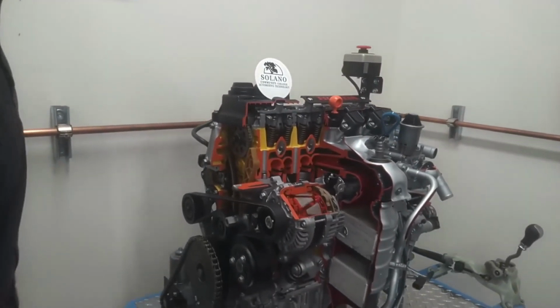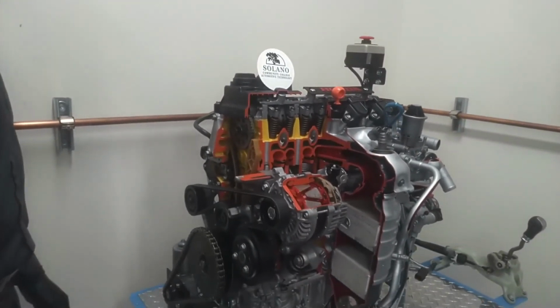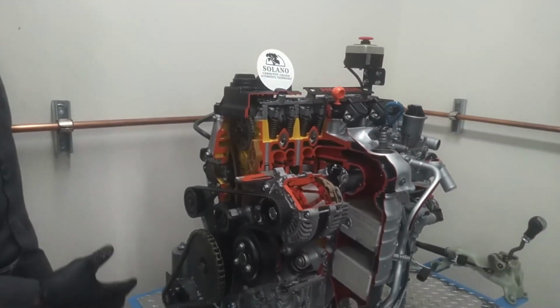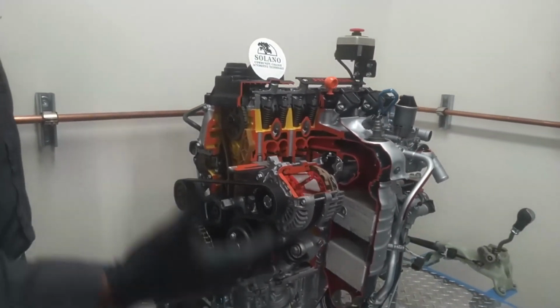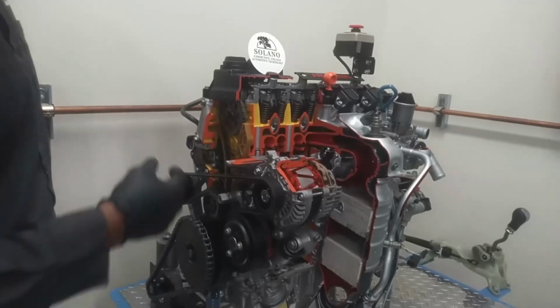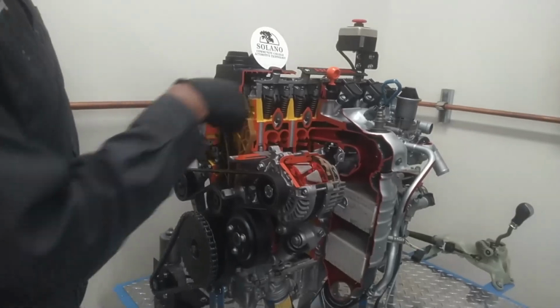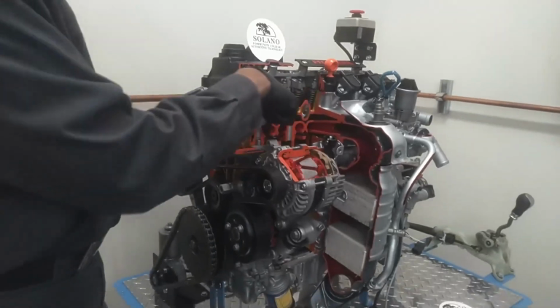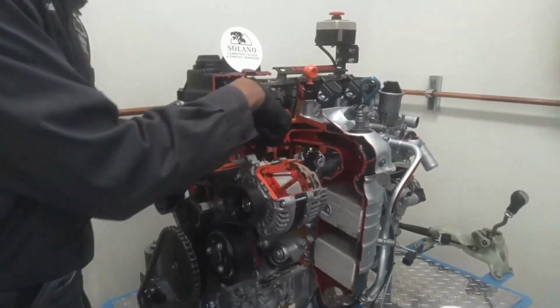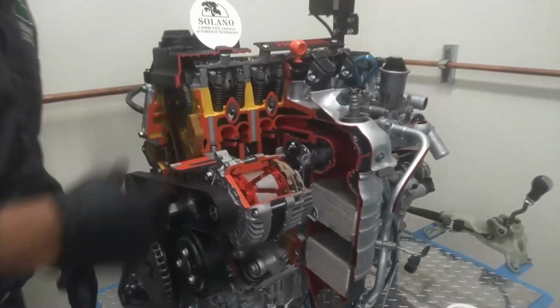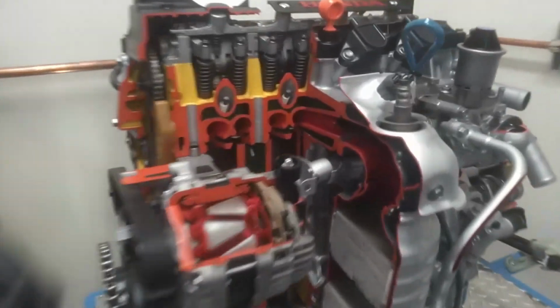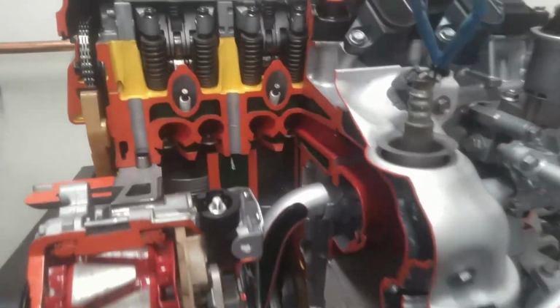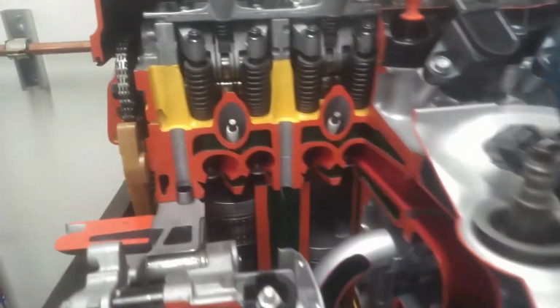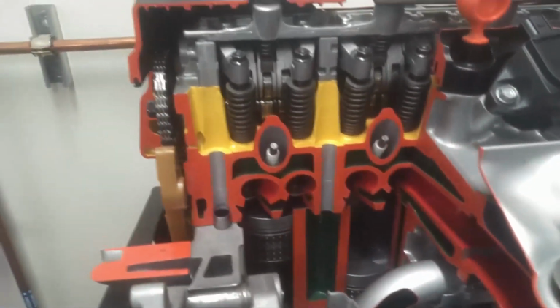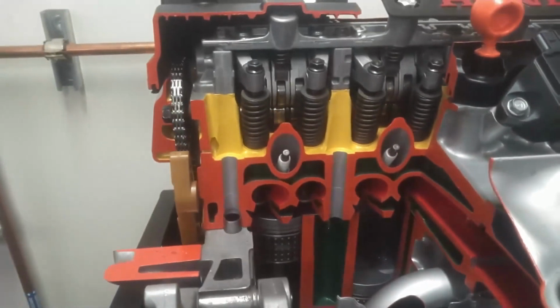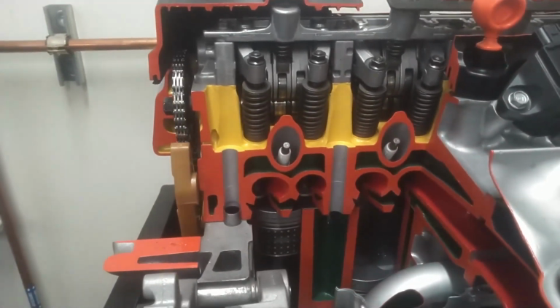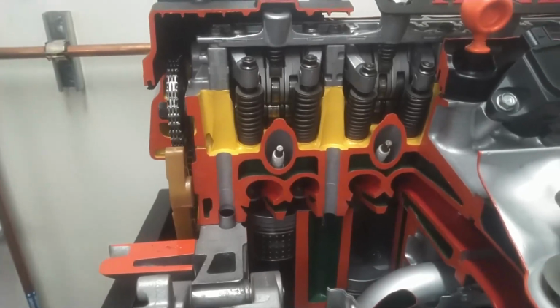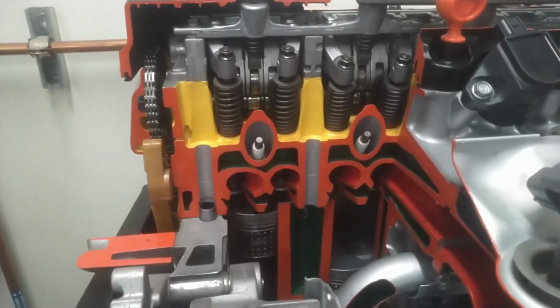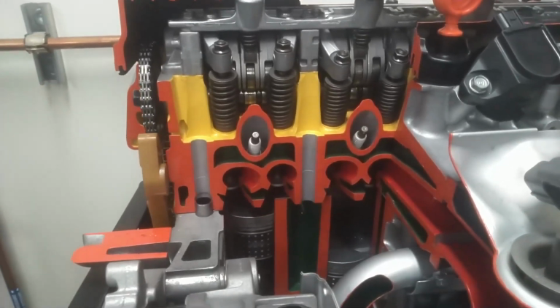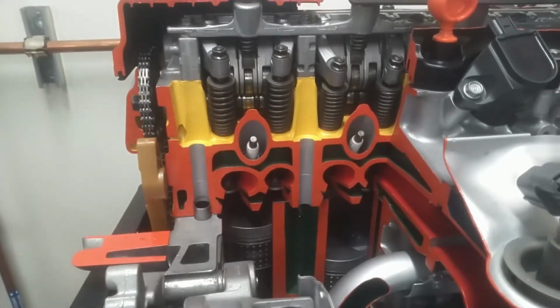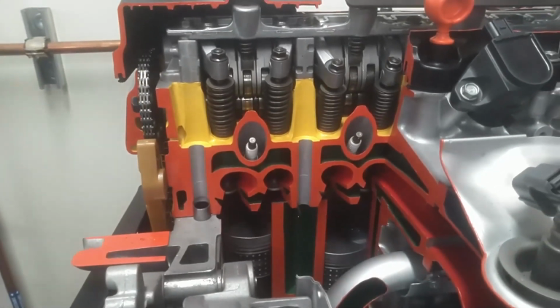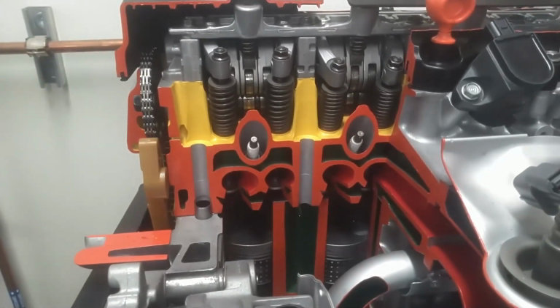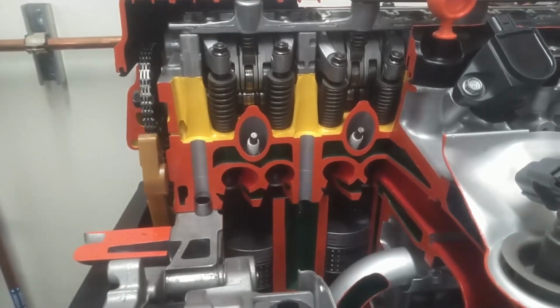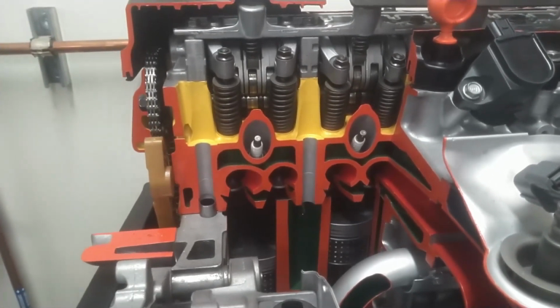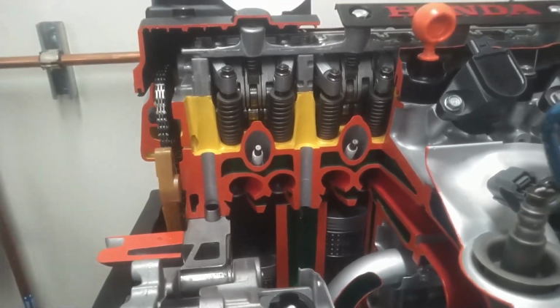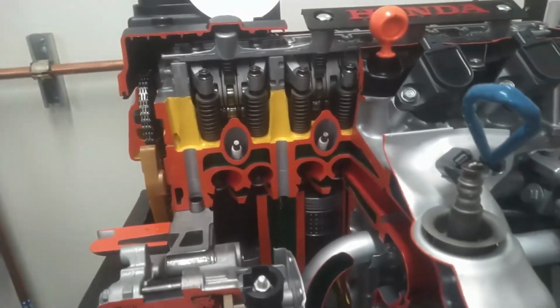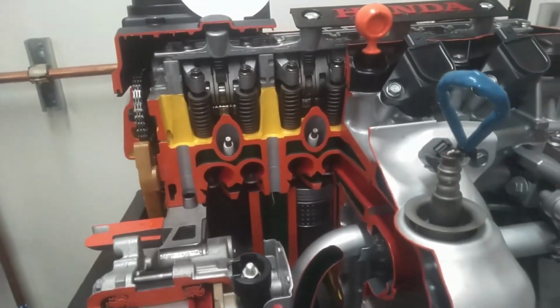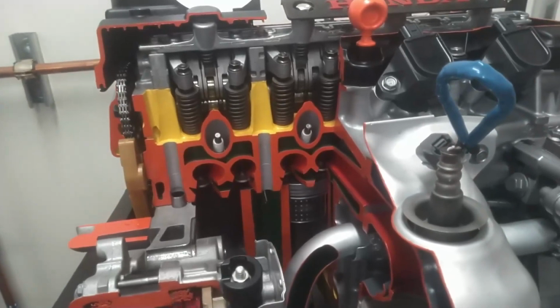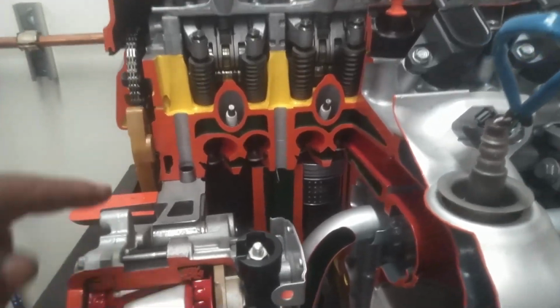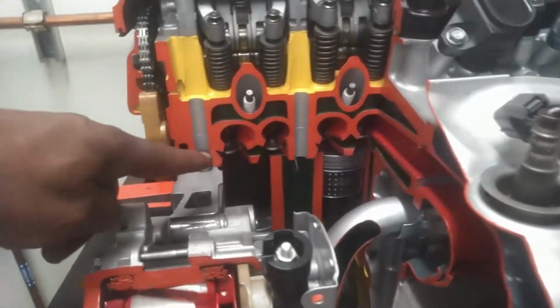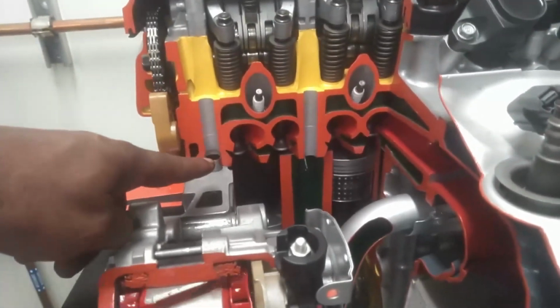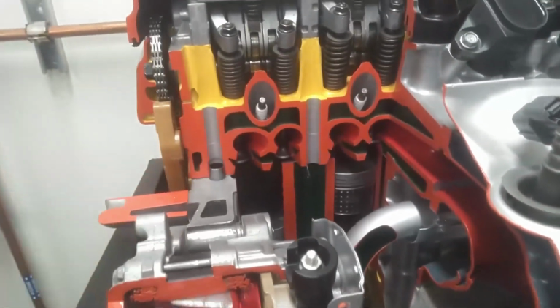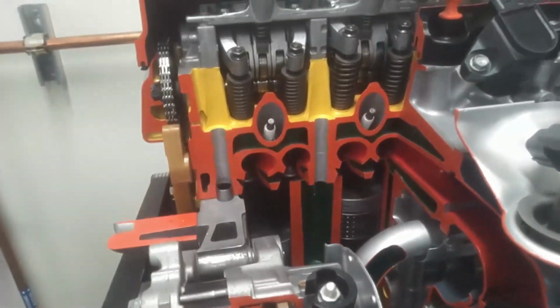You'll notice some of you guys may recognize the most common parts — the pistons down here moving up and down inside the cylinder. What those are doing is going through each of the four strokes in the four-stroke cycle: intake, compression, power, and exhaust. I see the valves opening up there.